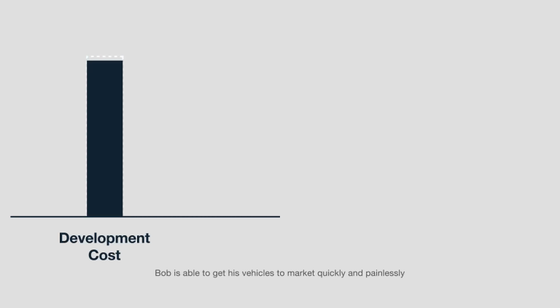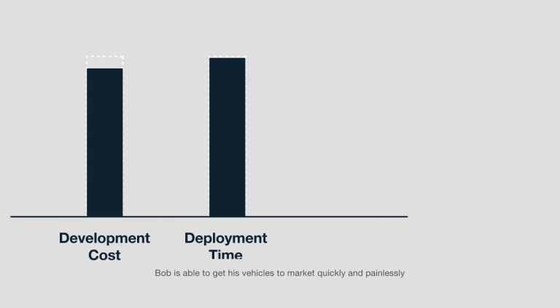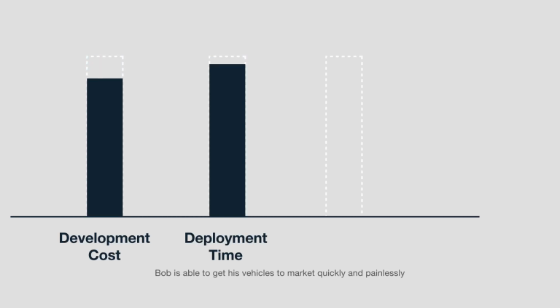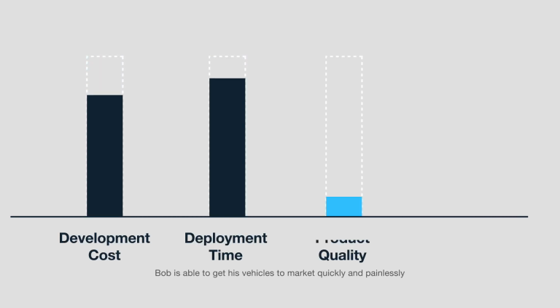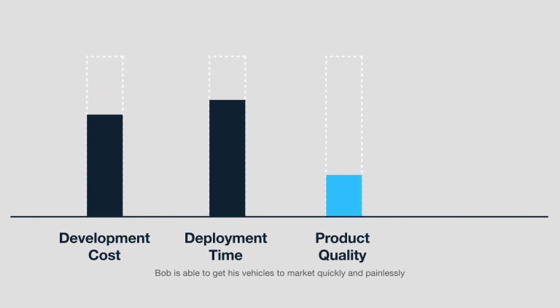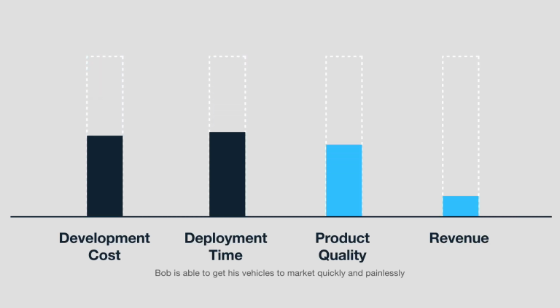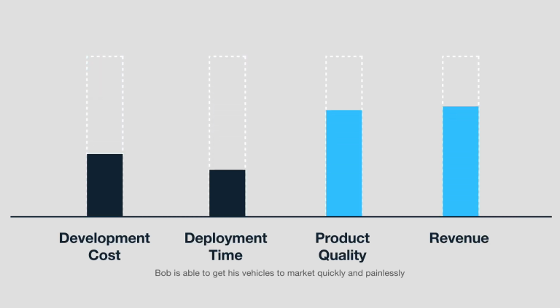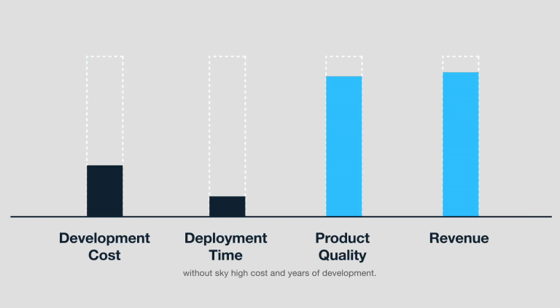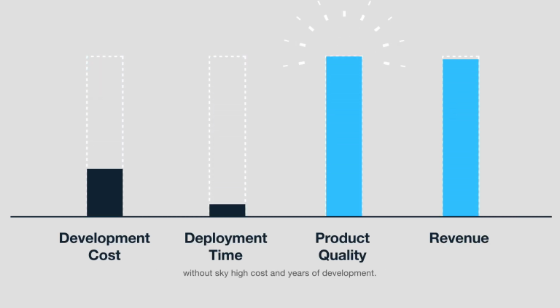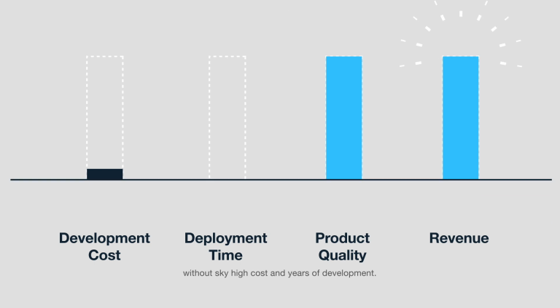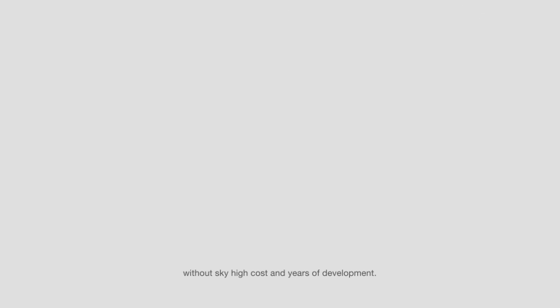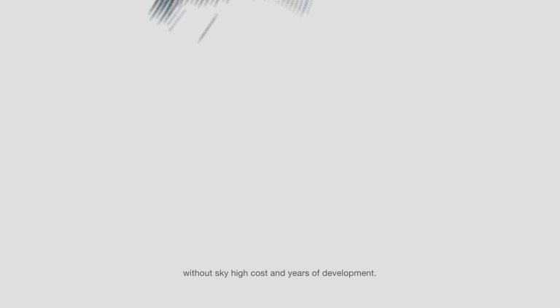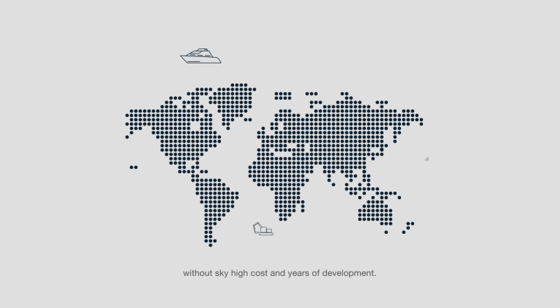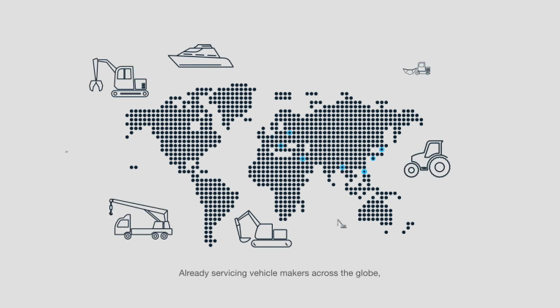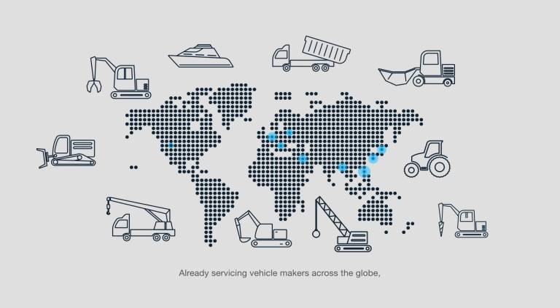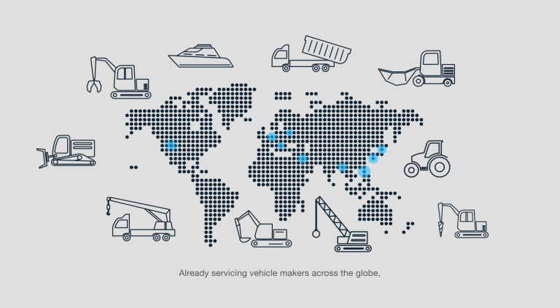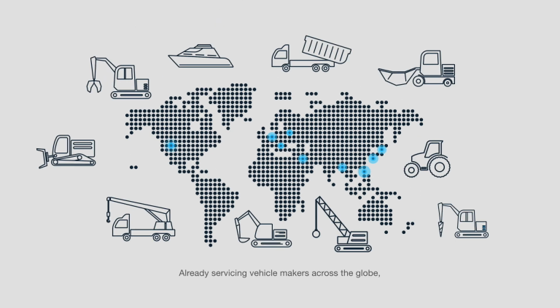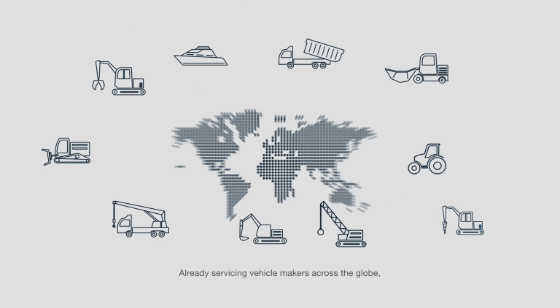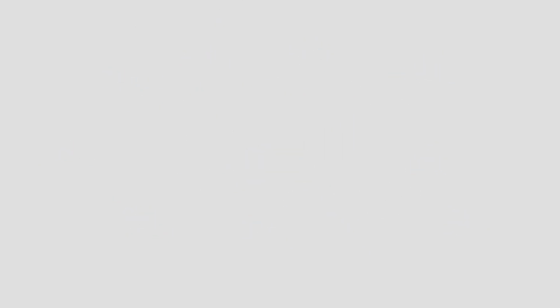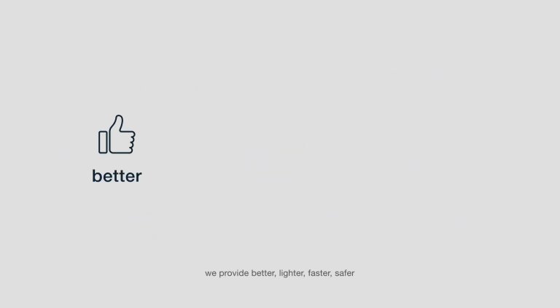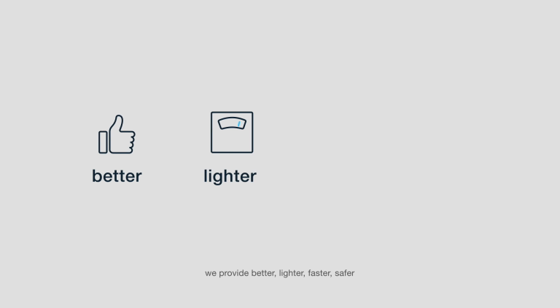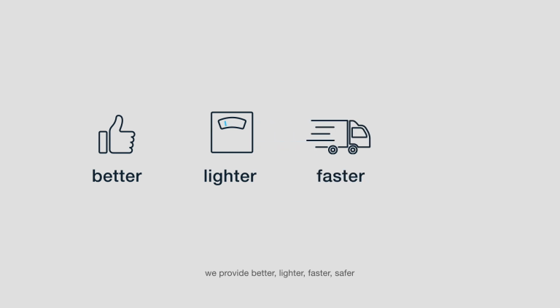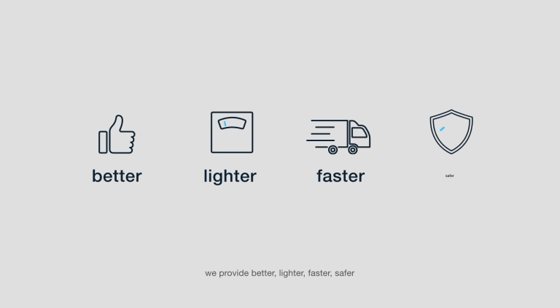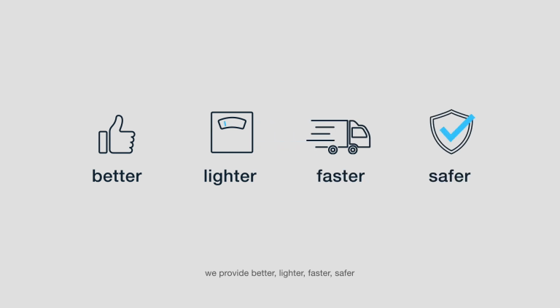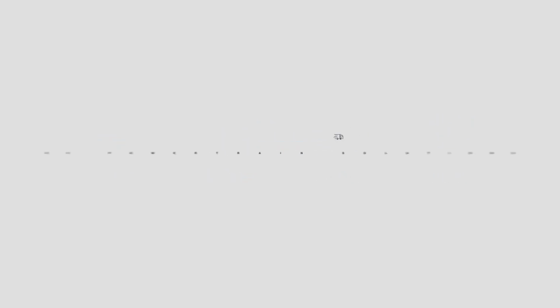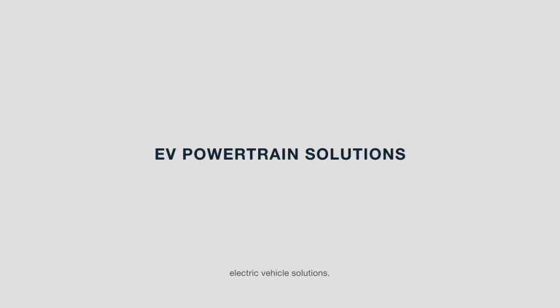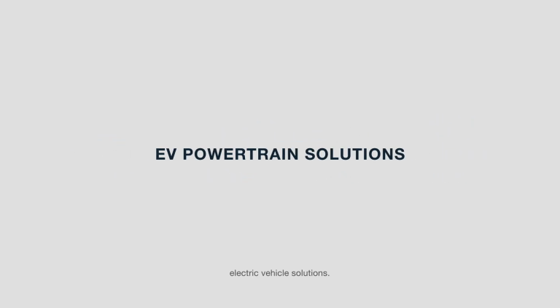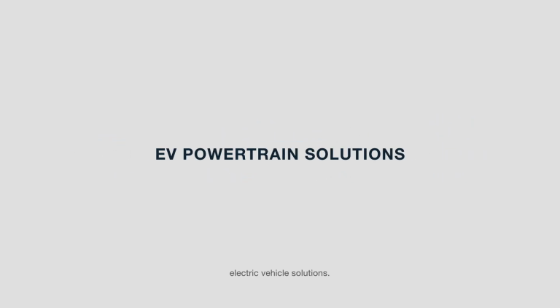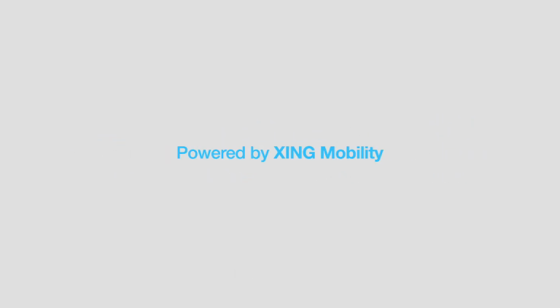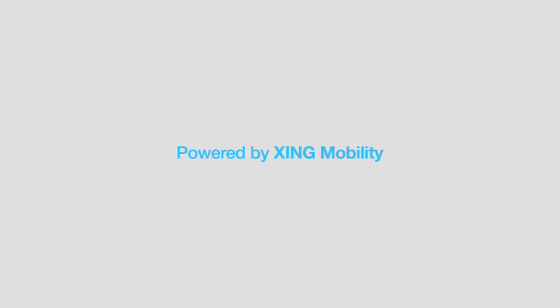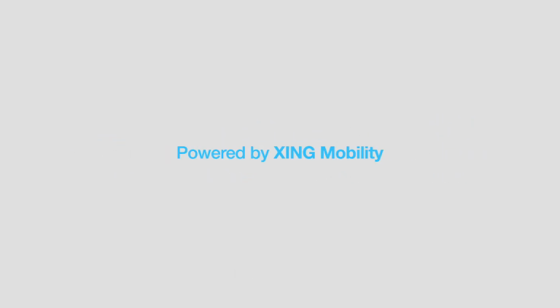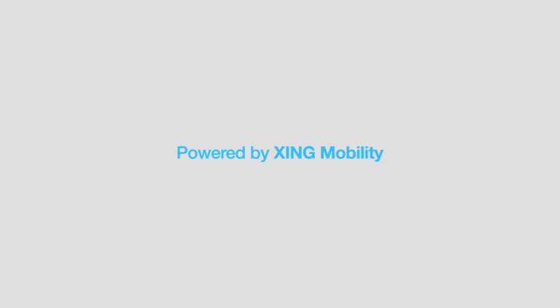Bob is able to get his vehicles to market quickly and painlessly without sky-high costs and years of development. Already servicing vehicle makers across the globe, we provide better, lighter, faster, safer electric vehicle solutions. Powered by Zing Mobility.